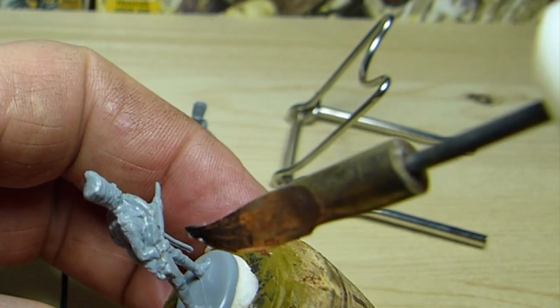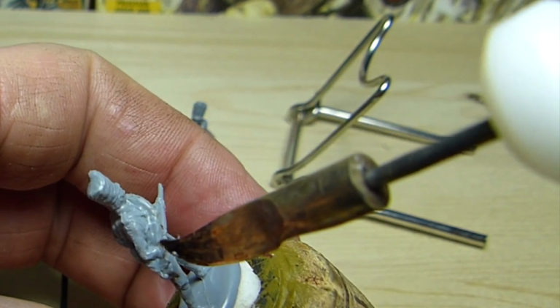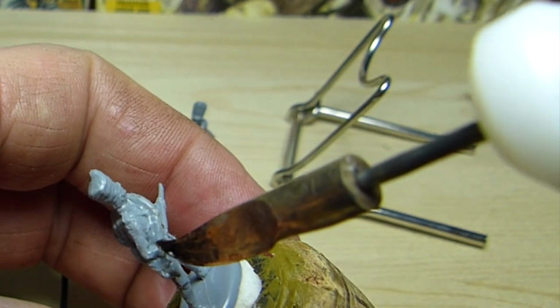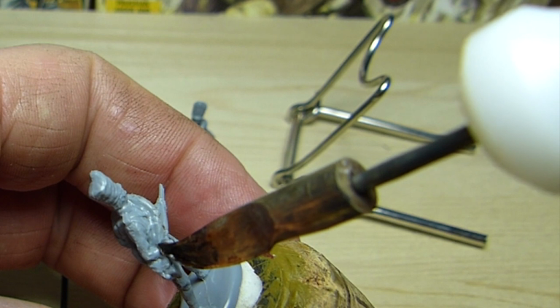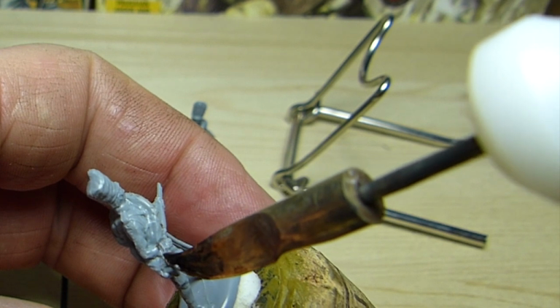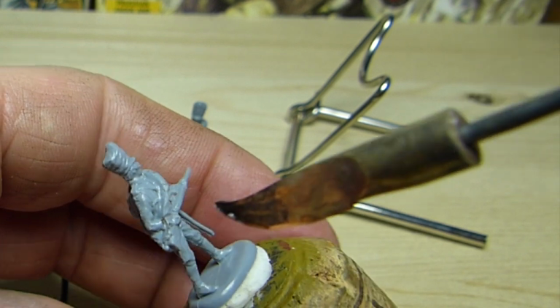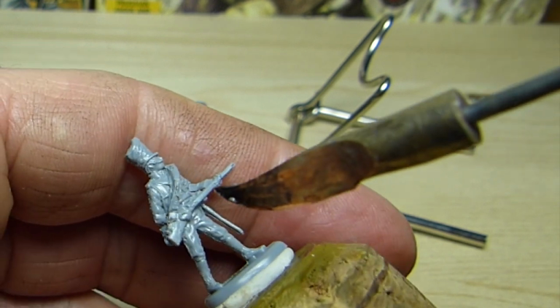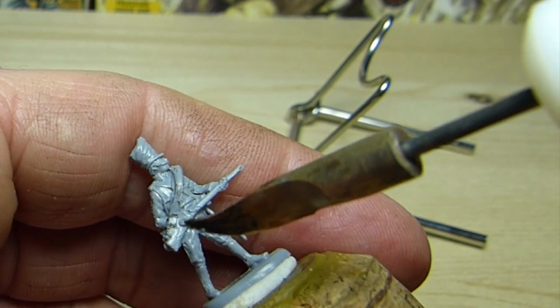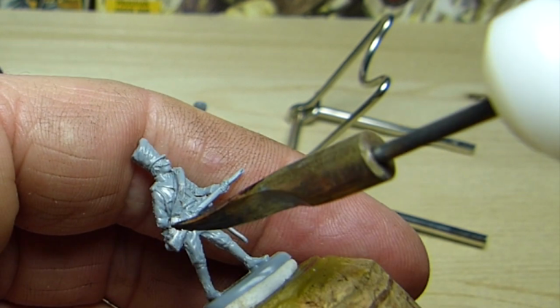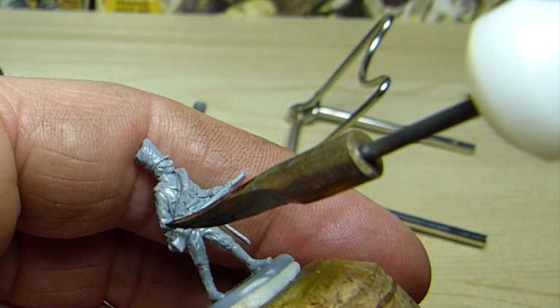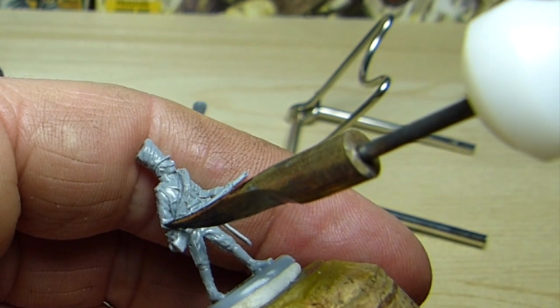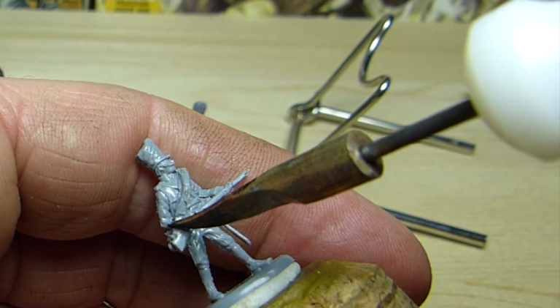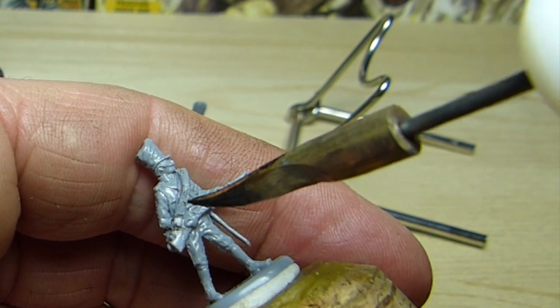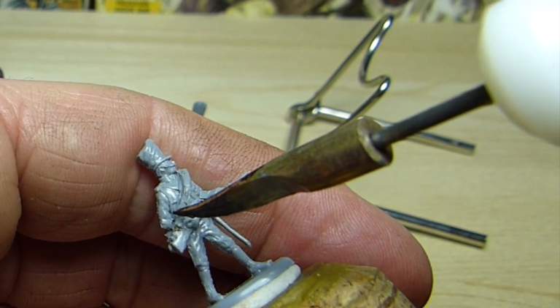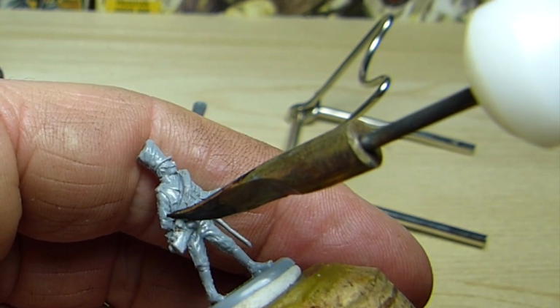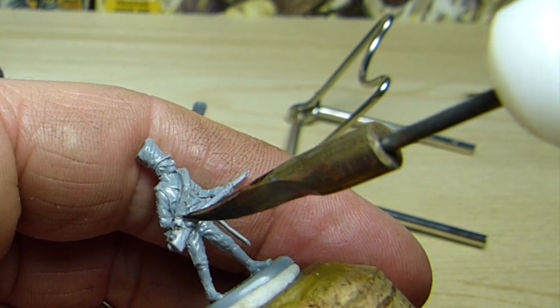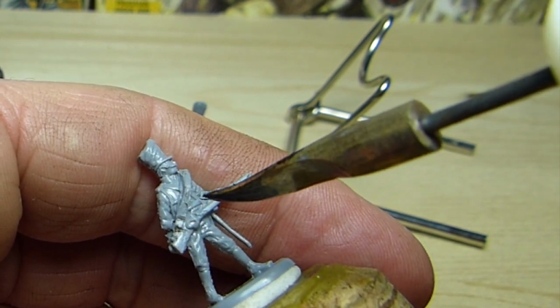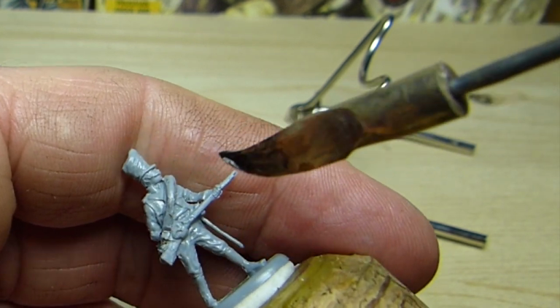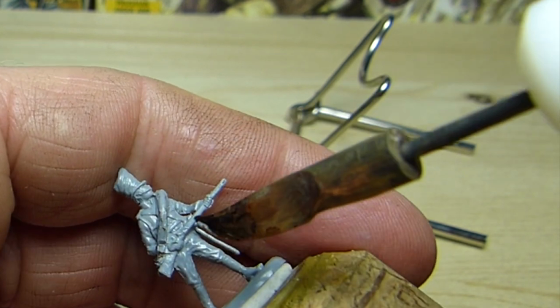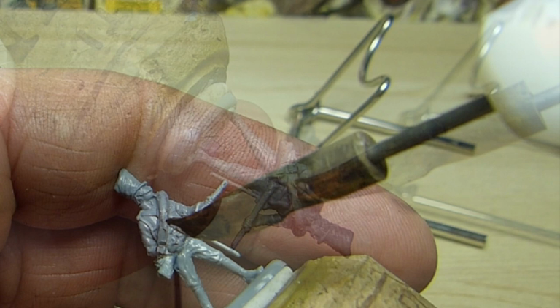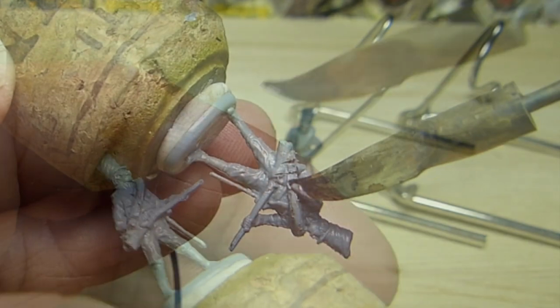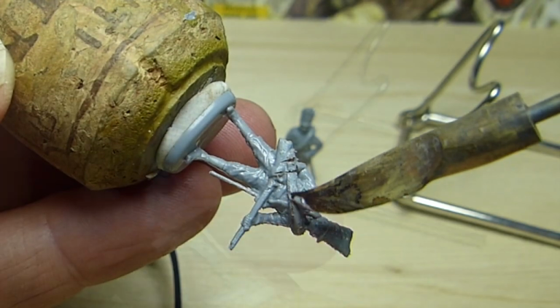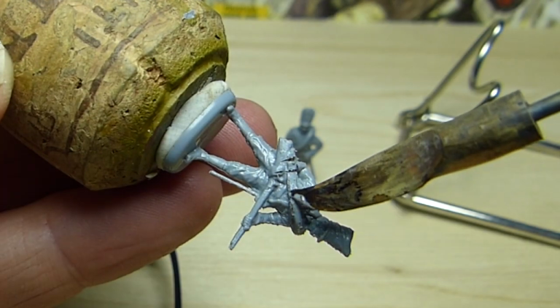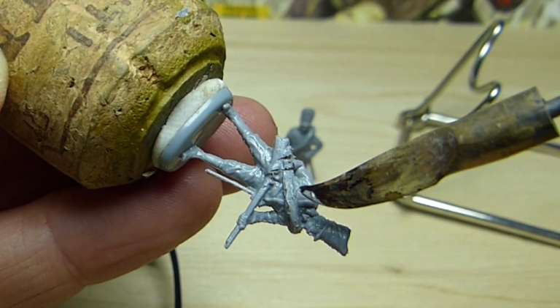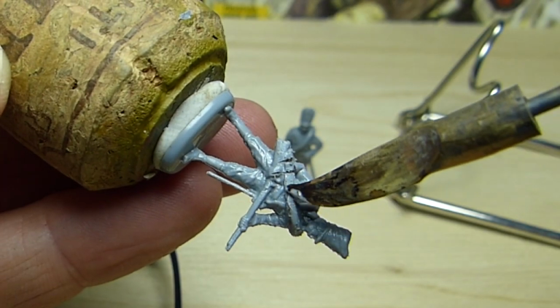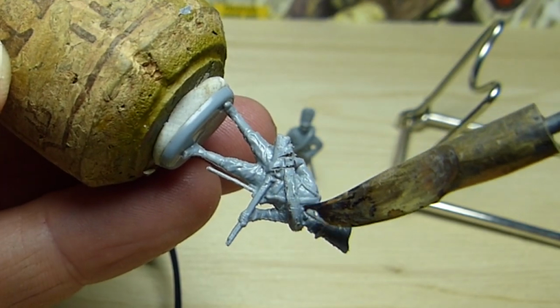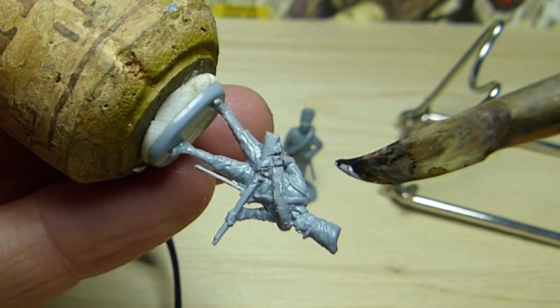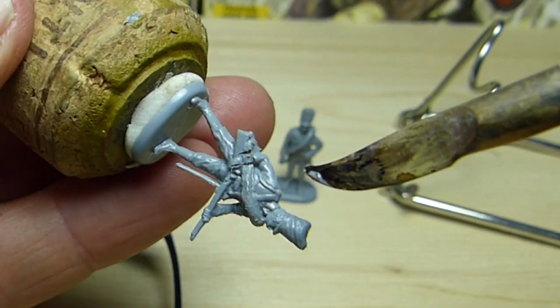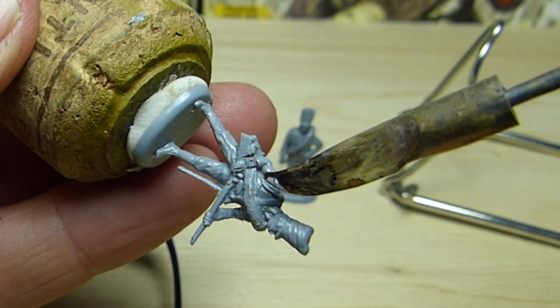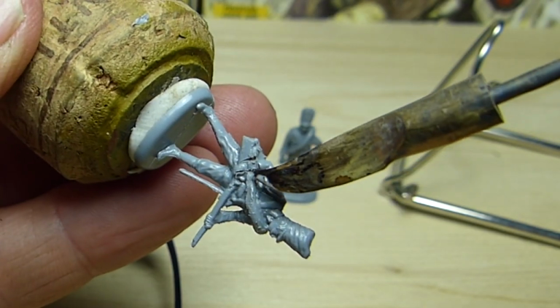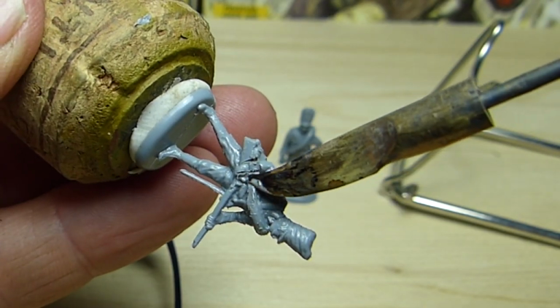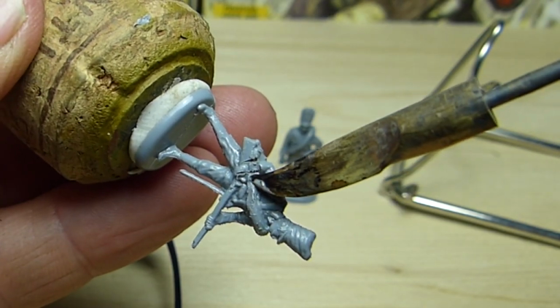If I were to accidentally remove too much plastic from the cuff, I could just melt a small amount of plastic sprue with the spatula and apply it to the material.